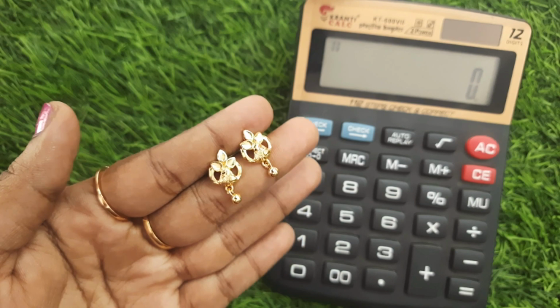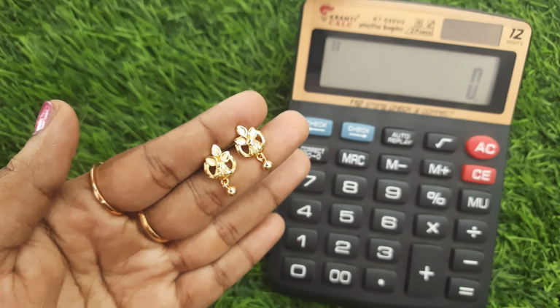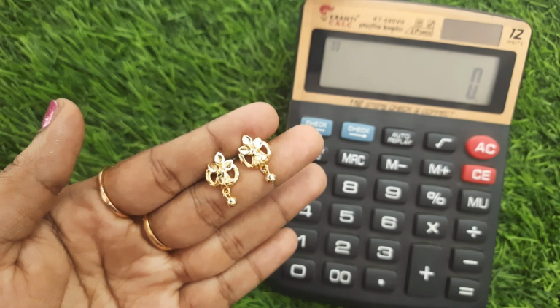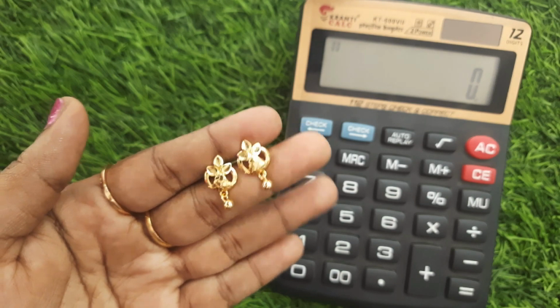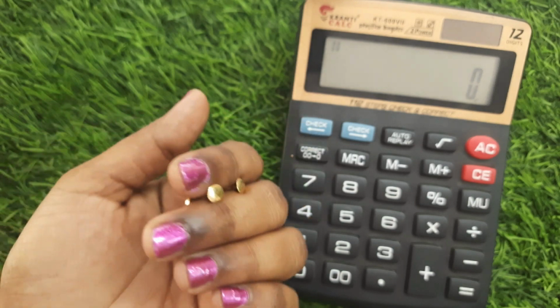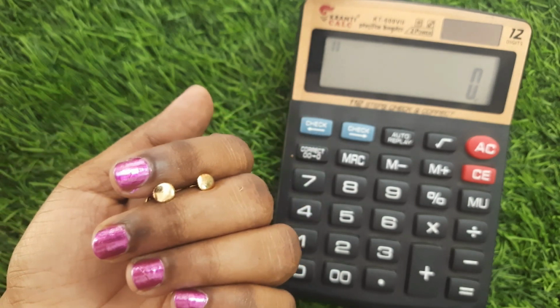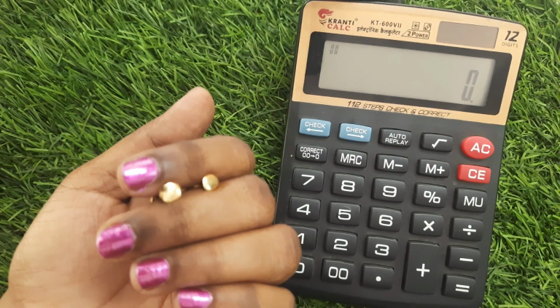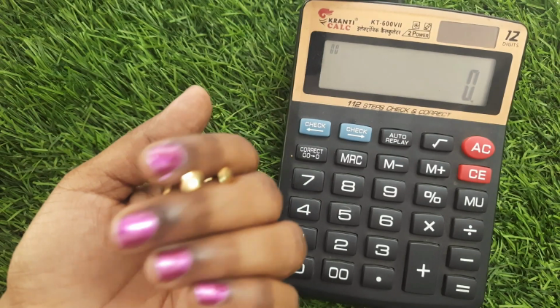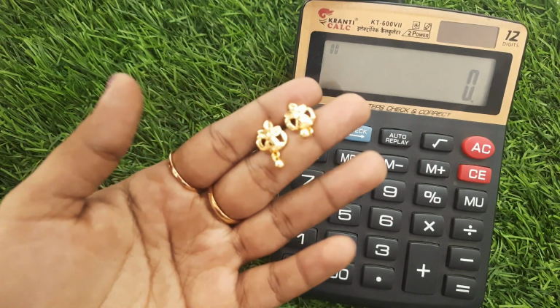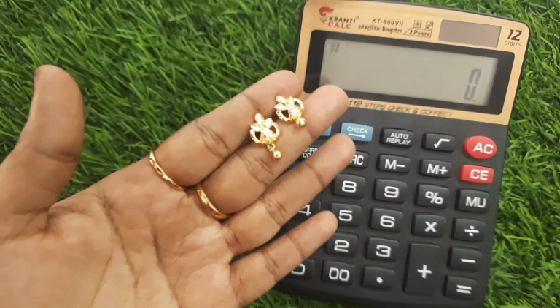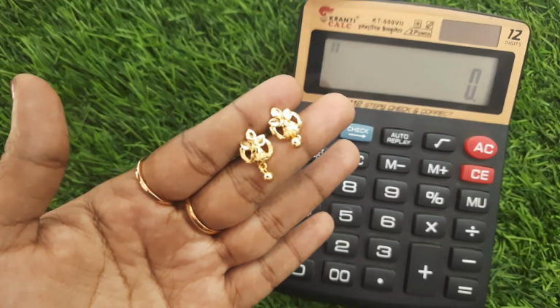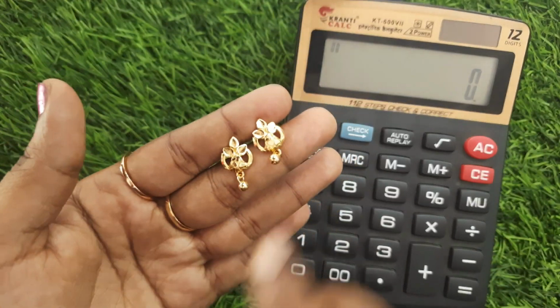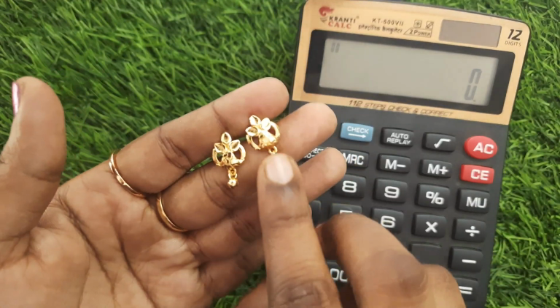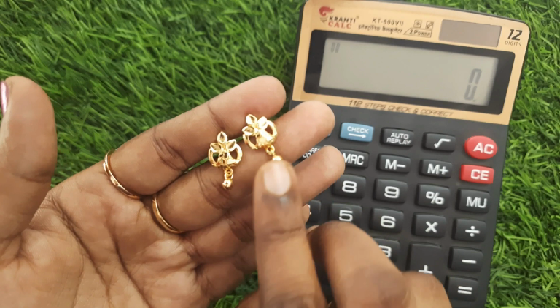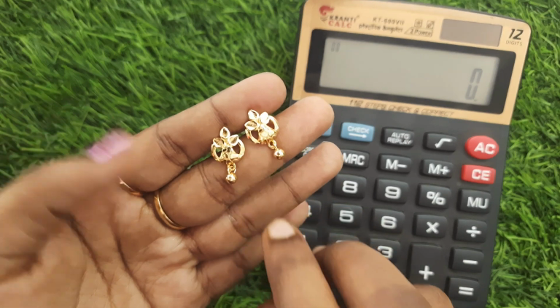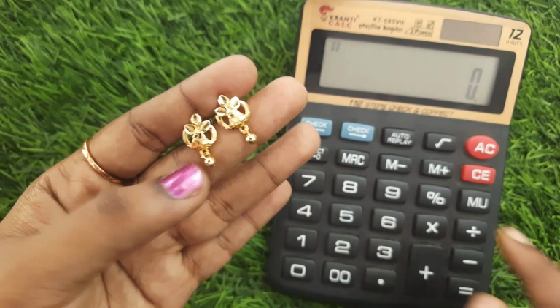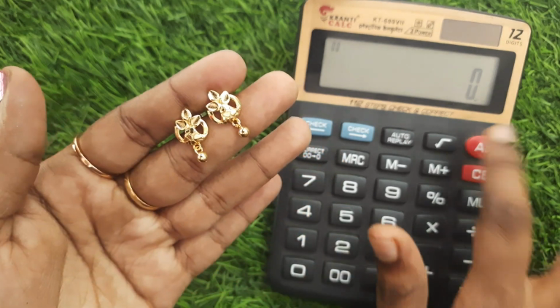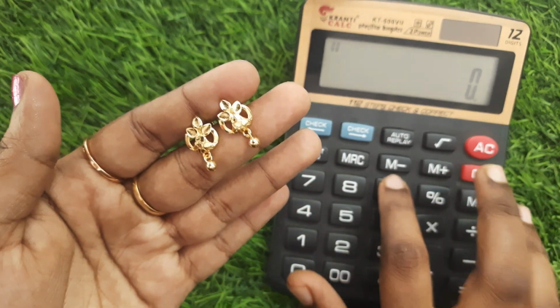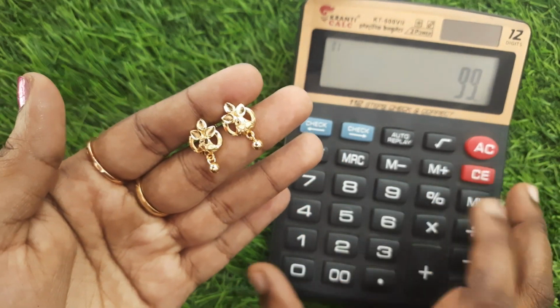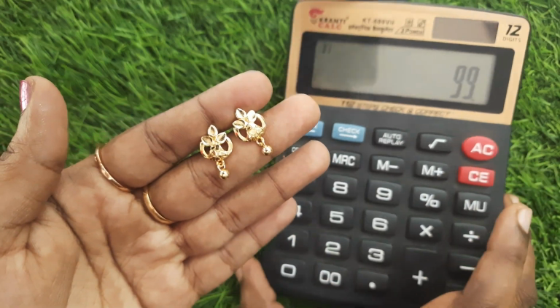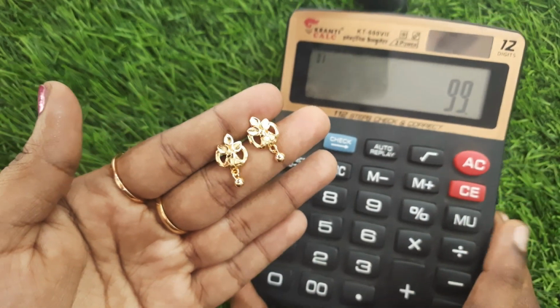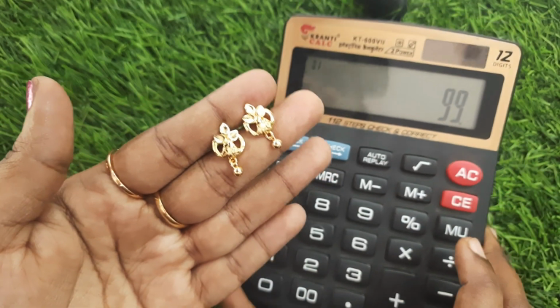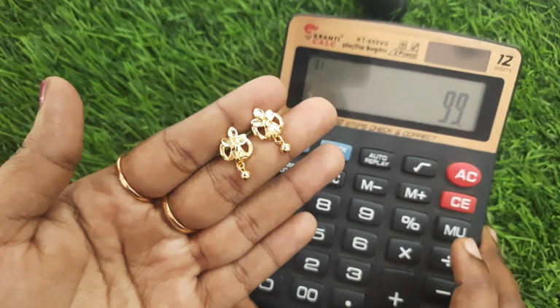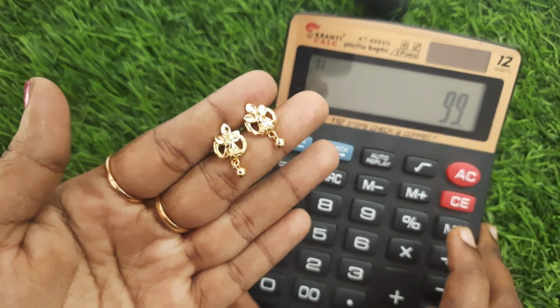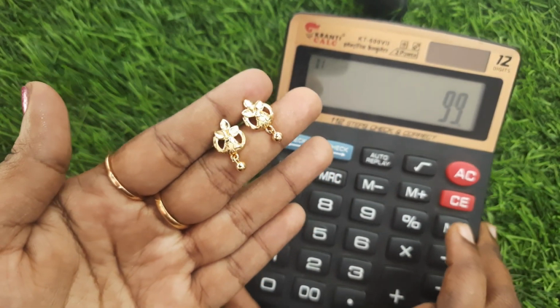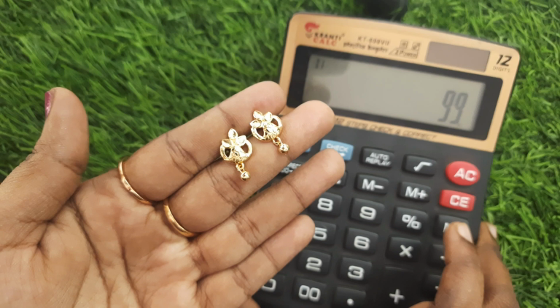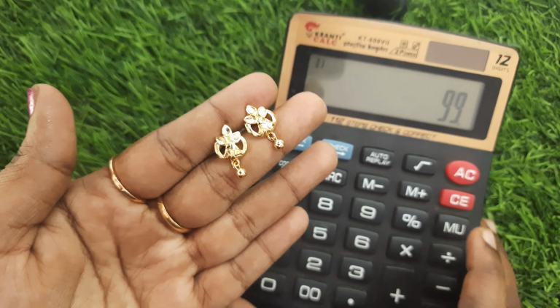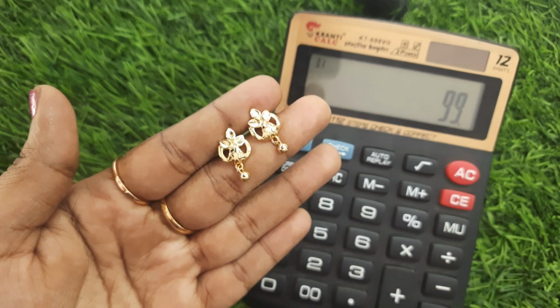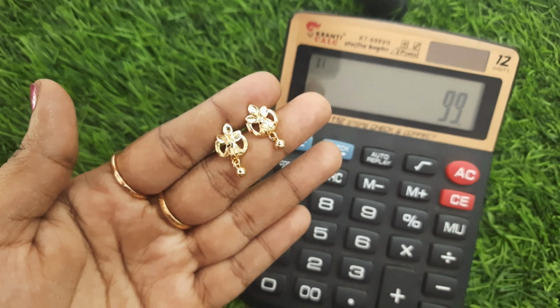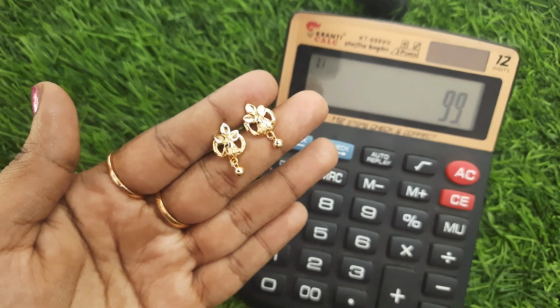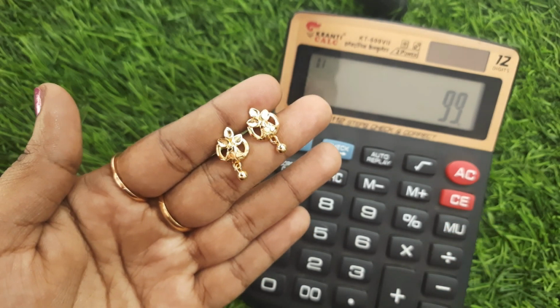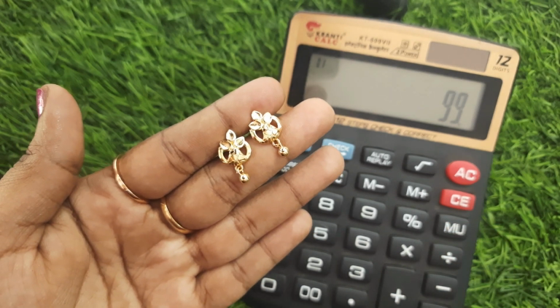First, I will show you how cute these earrings are. Small size, gold hankings. Backside screw back. Quality is super. Forming finishing. 99 rupees. Just screenshot your WhatsApp number.